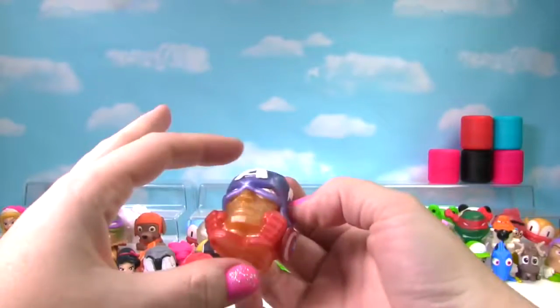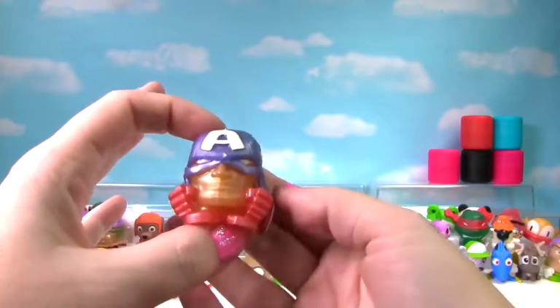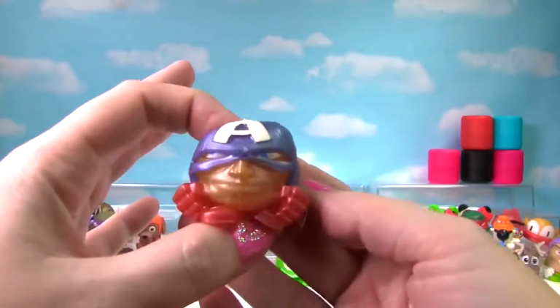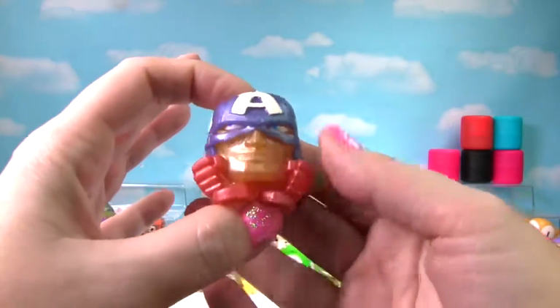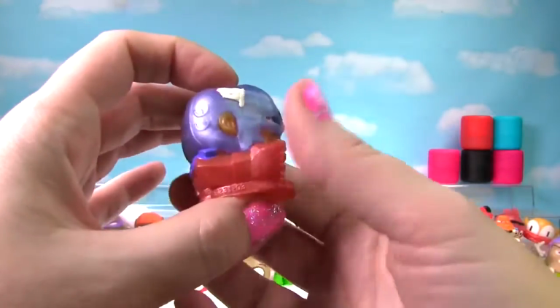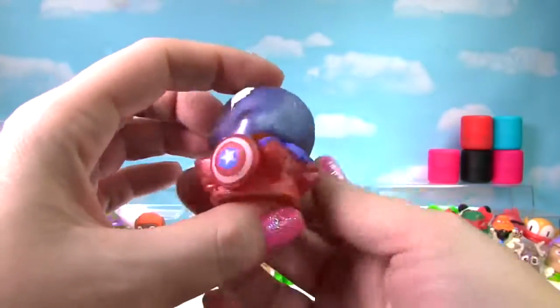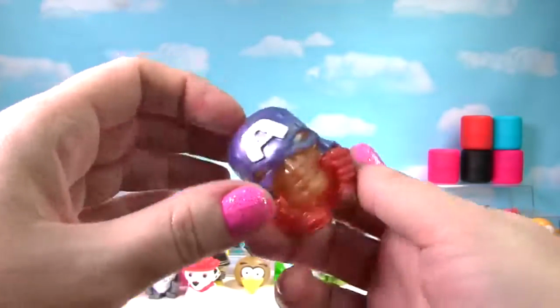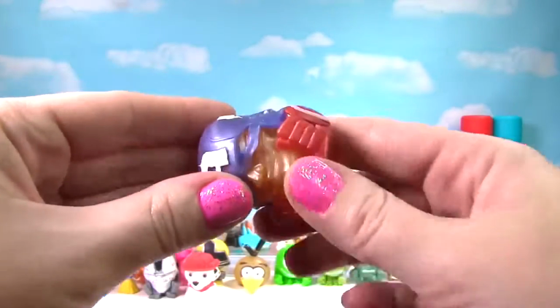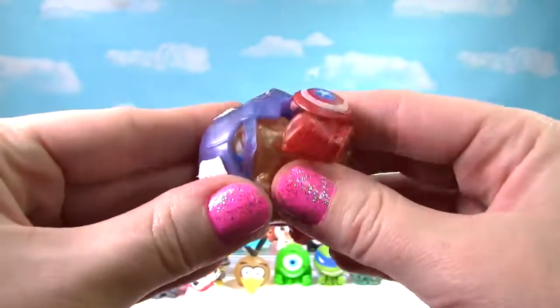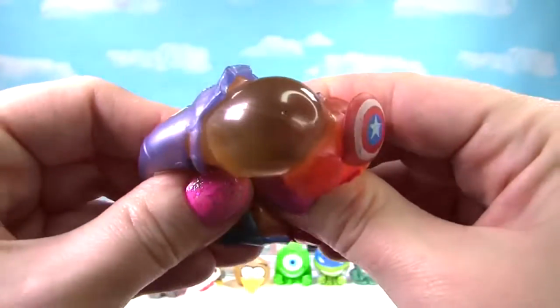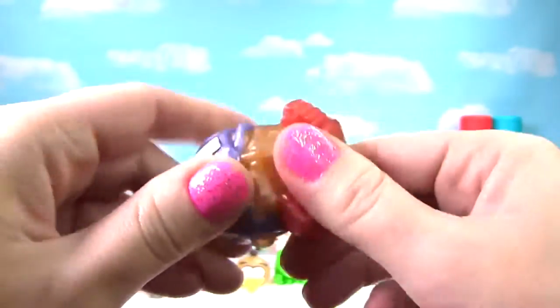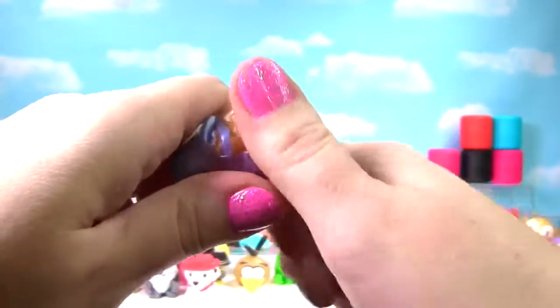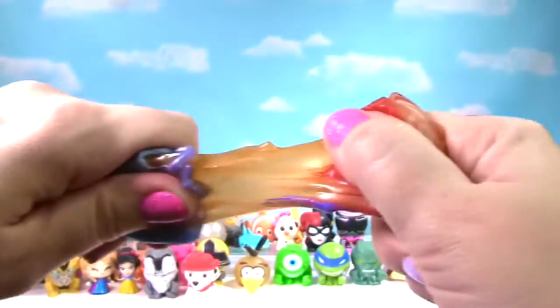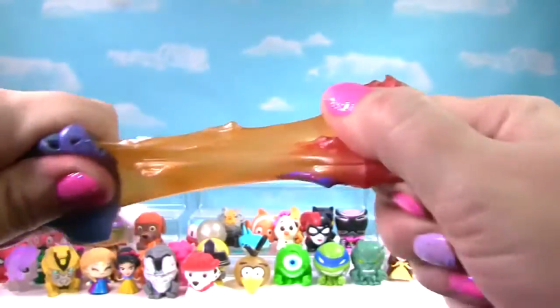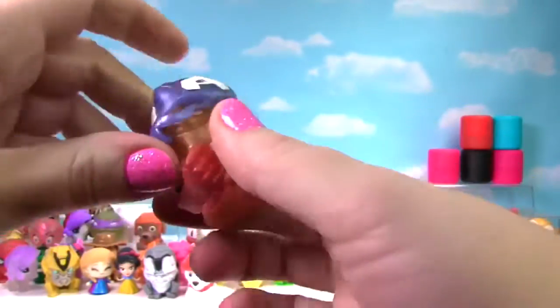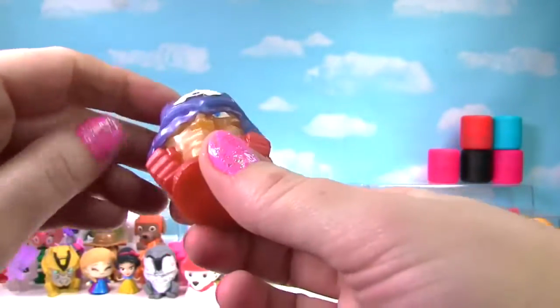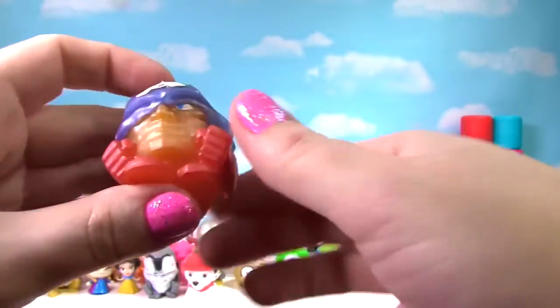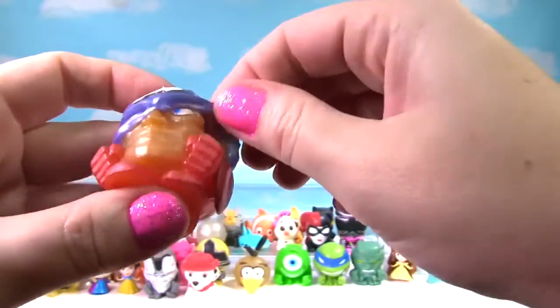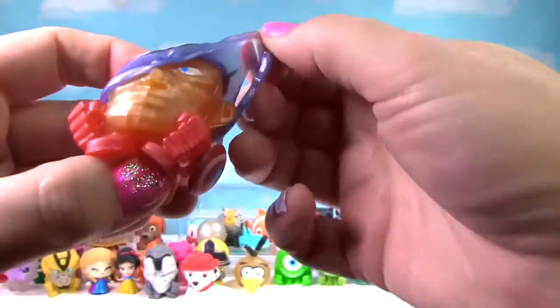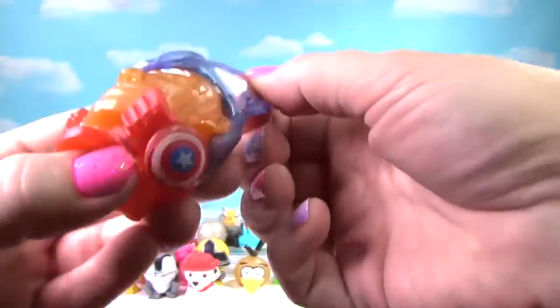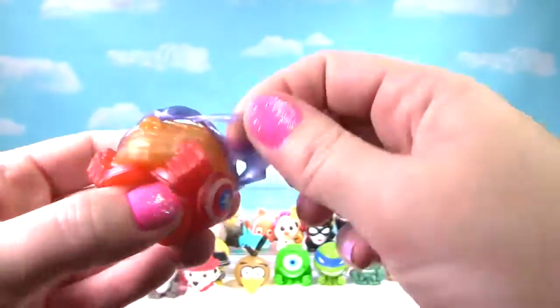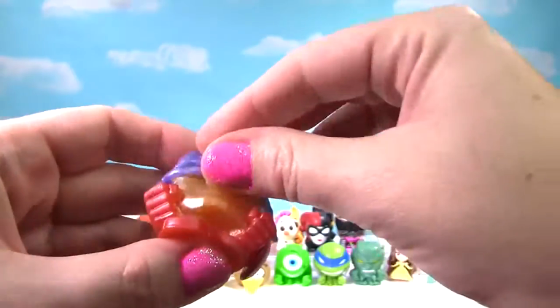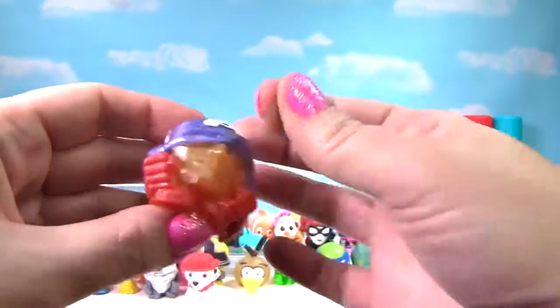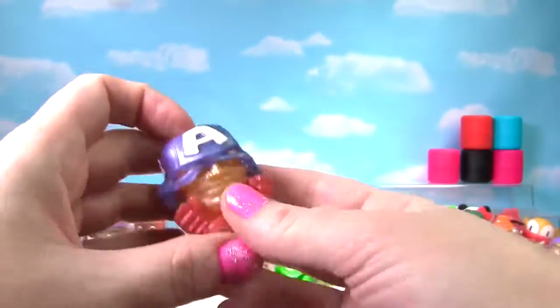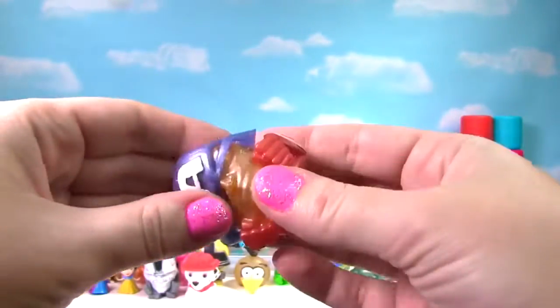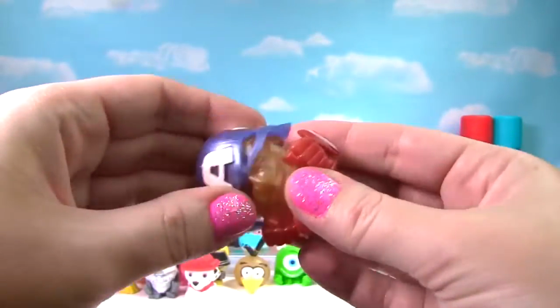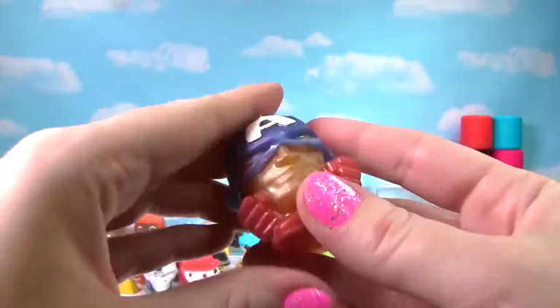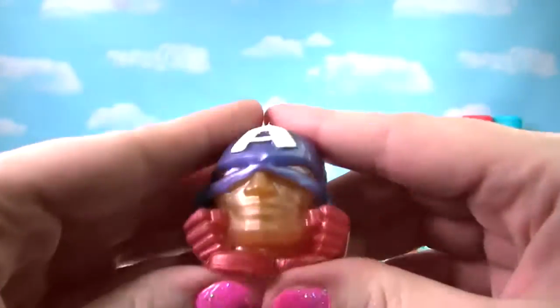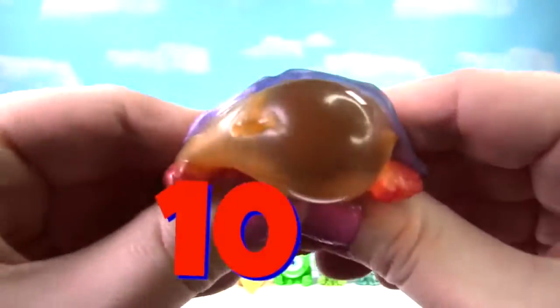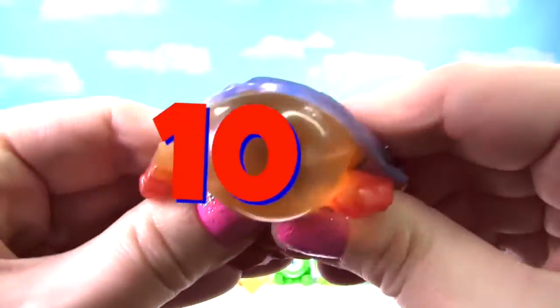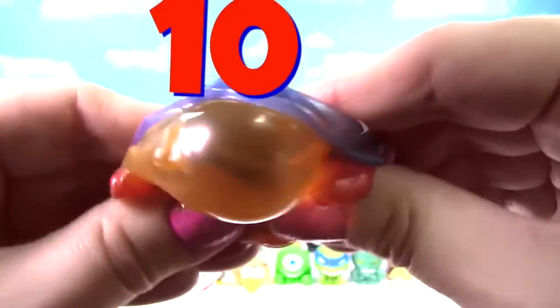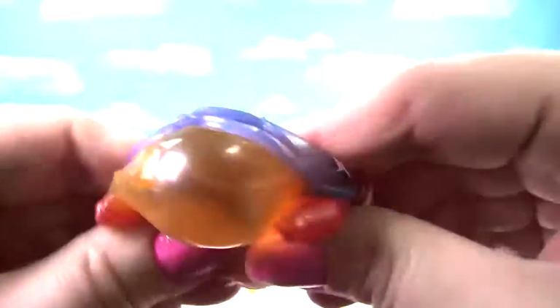We found Captain America. Let's give him a squish and a stretch — I almost pulled his mask off! He is so squishy, he gets a 10 on the Squish Meter.